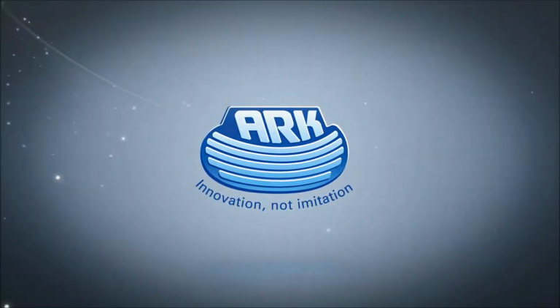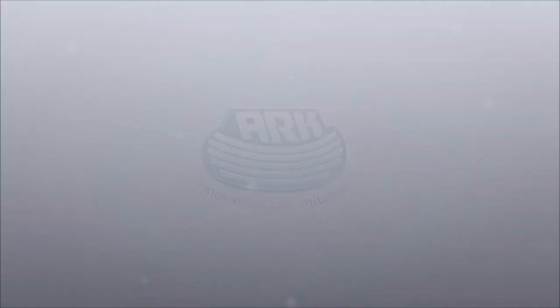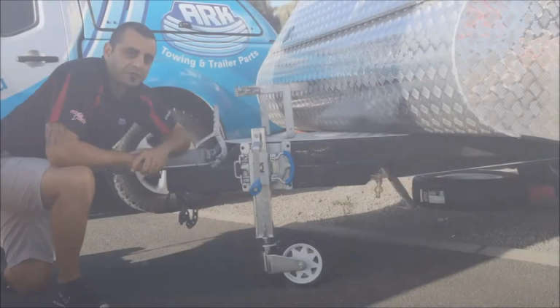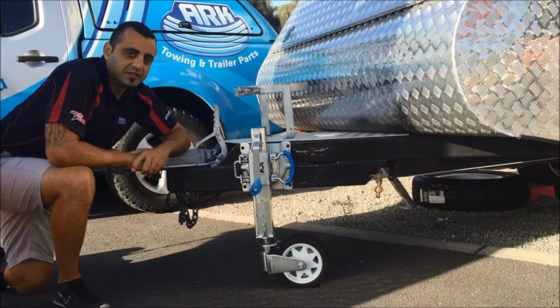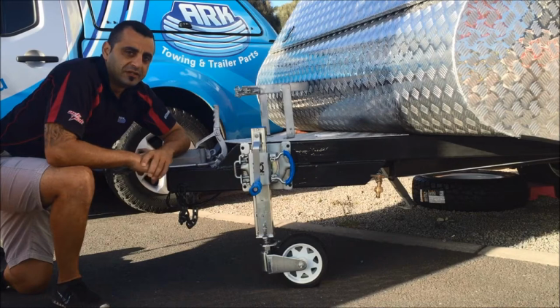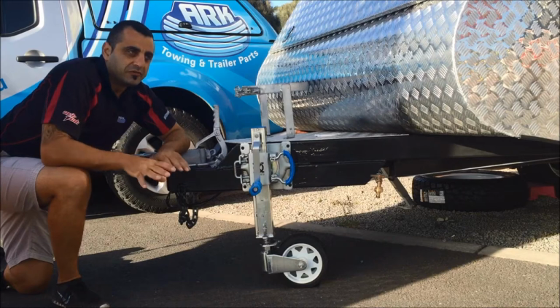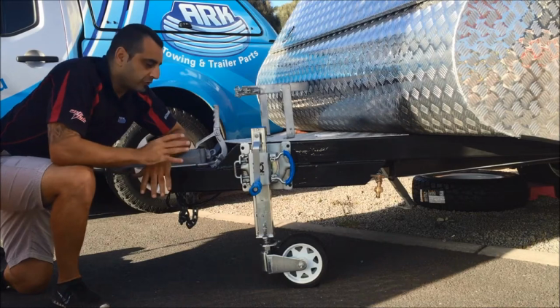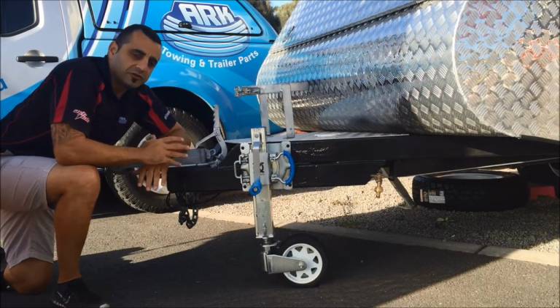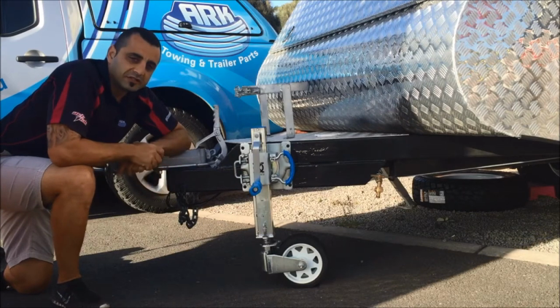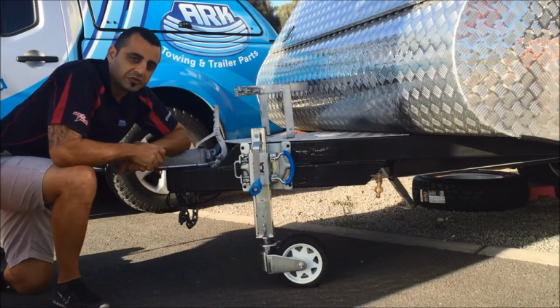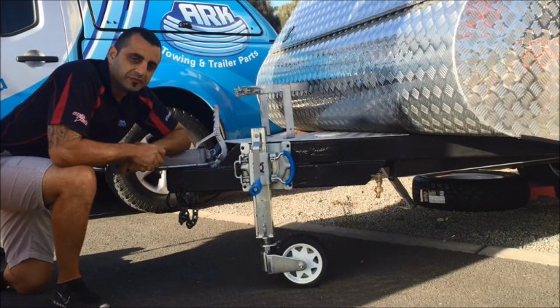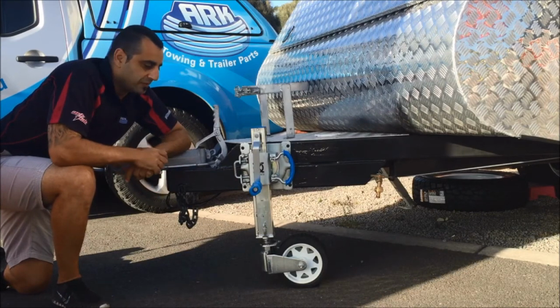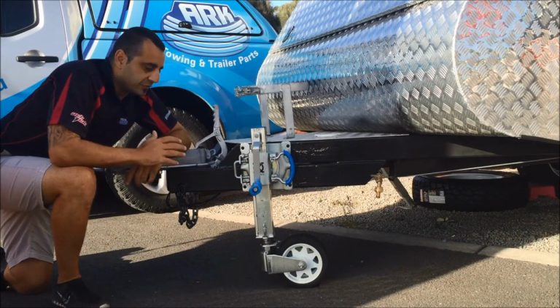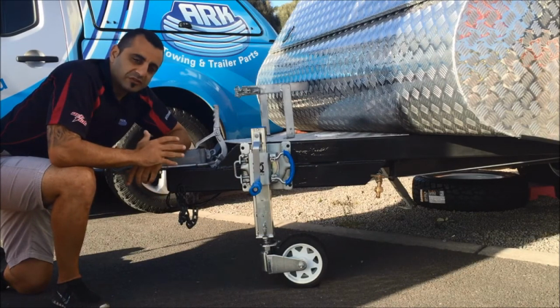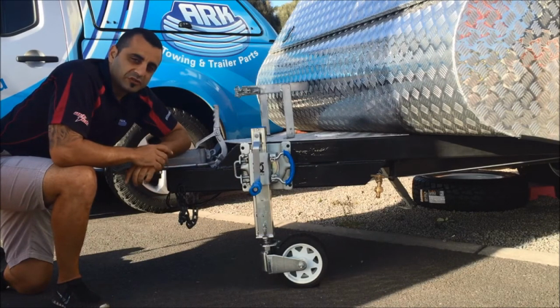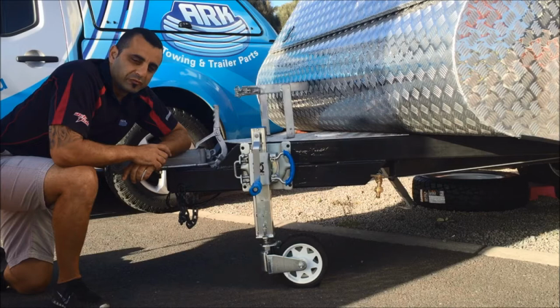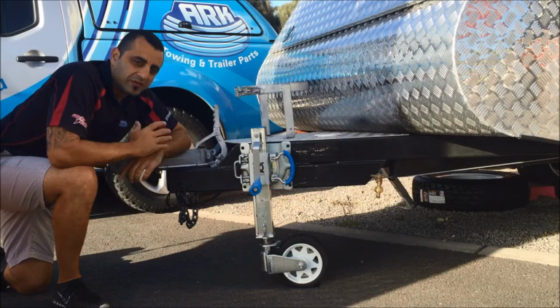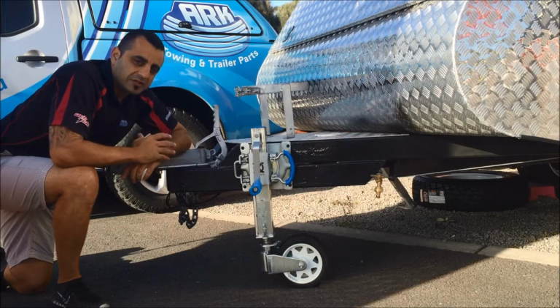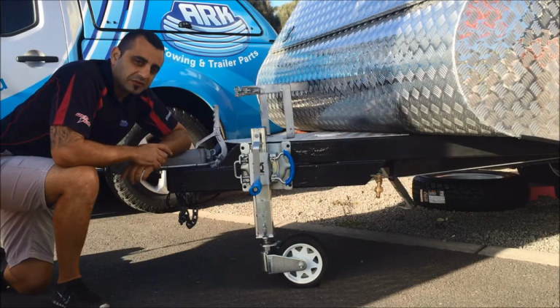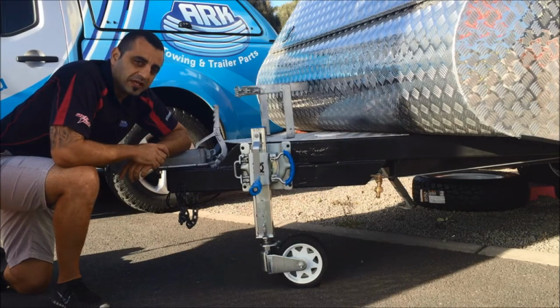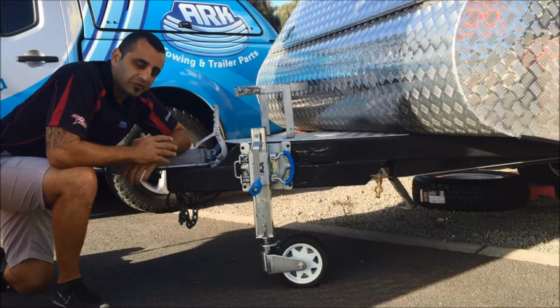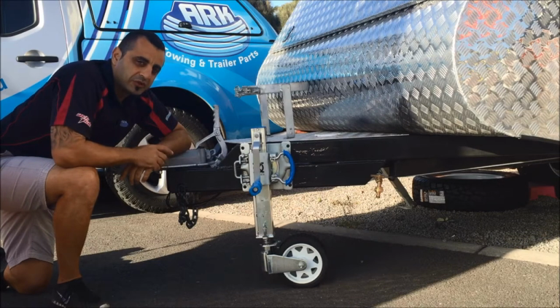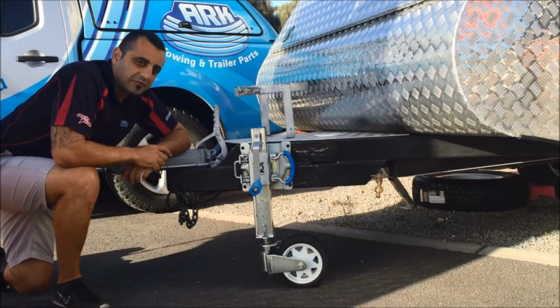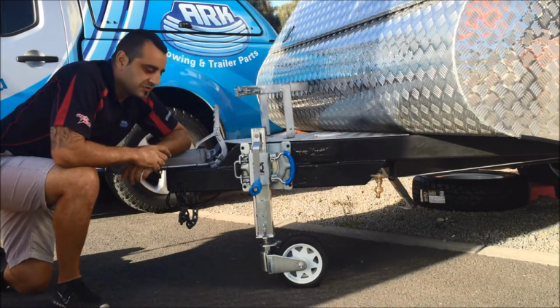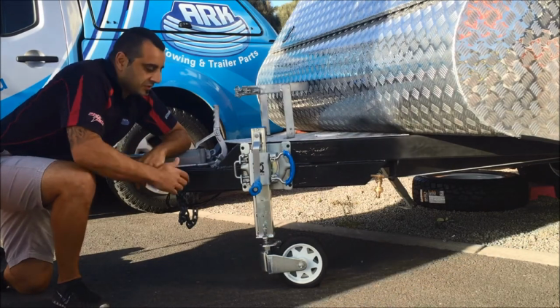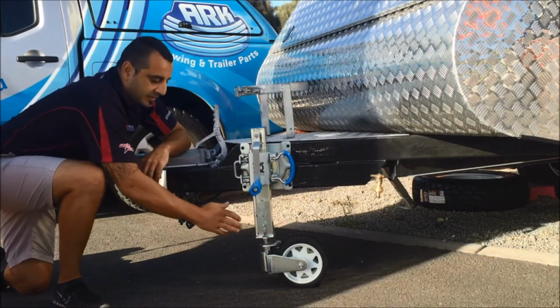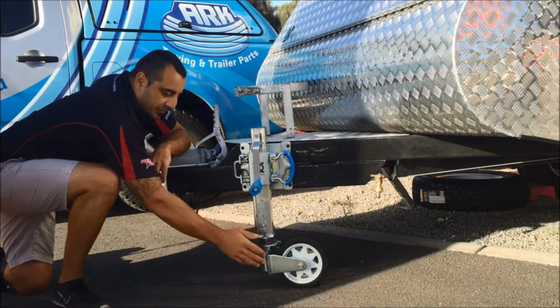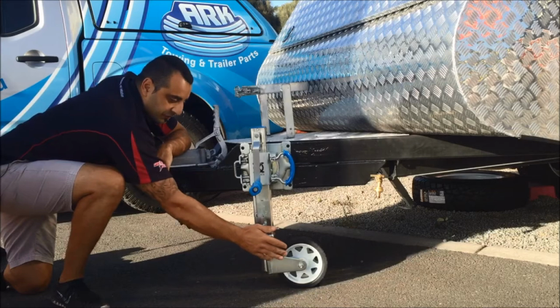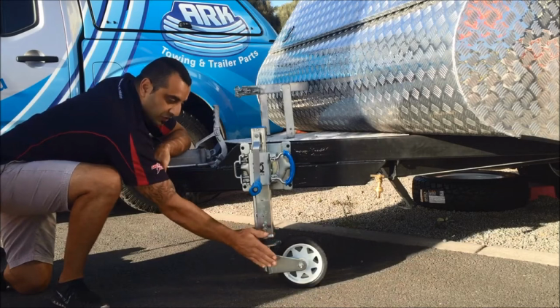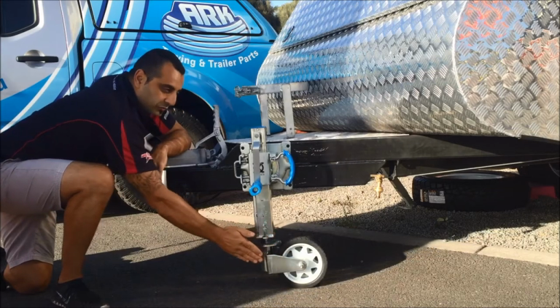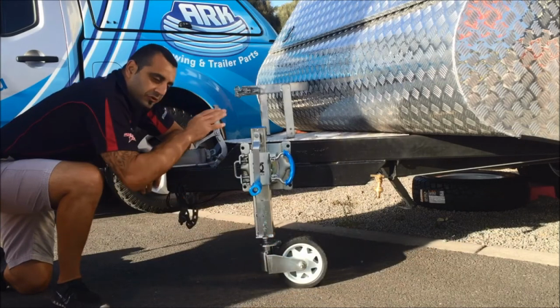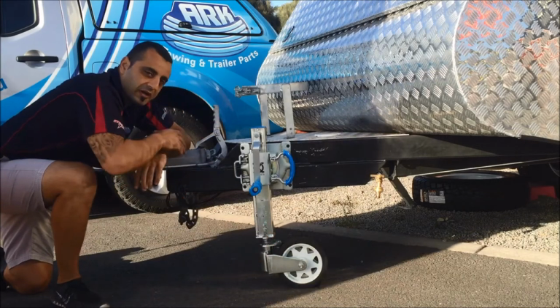Hi guys, Gary from ARC here. Just want to give you a quick rundown on the XO jockey wheel. We designed this jockey wheel, we put a lot of R&D into it. We work with camper trailer manufacturers and basically redesigned the jockey wheel from the ground up.